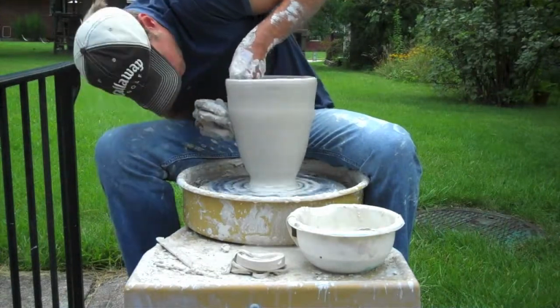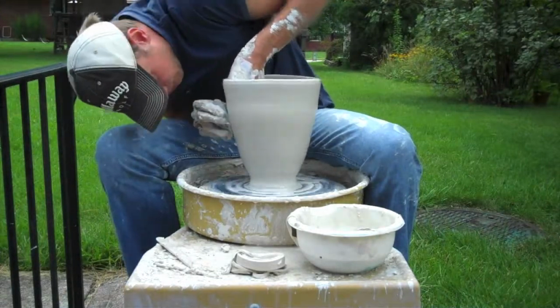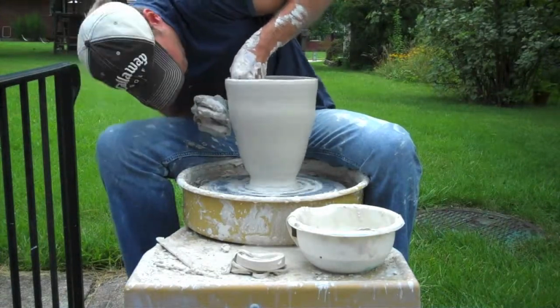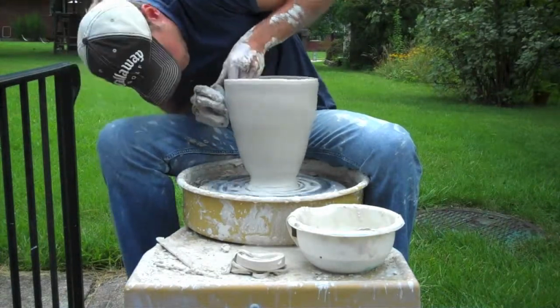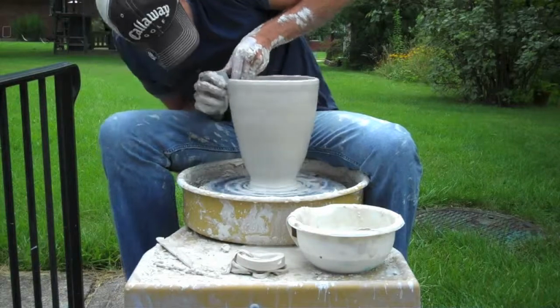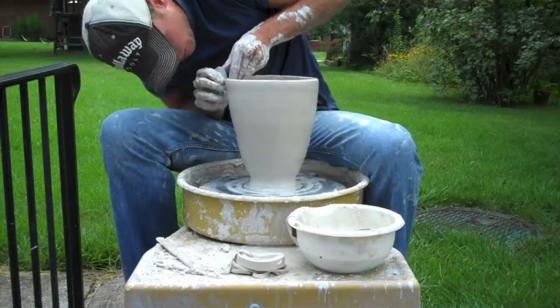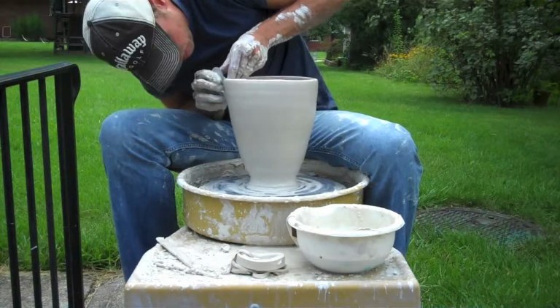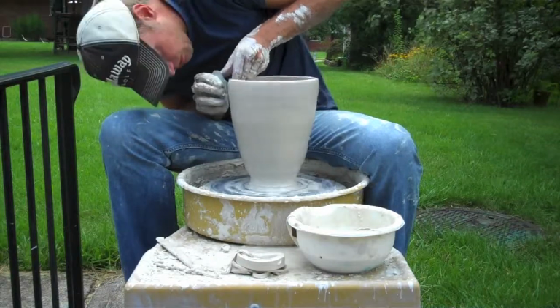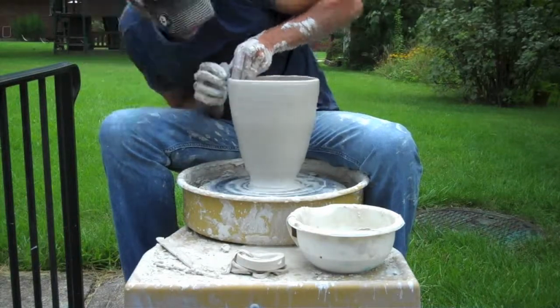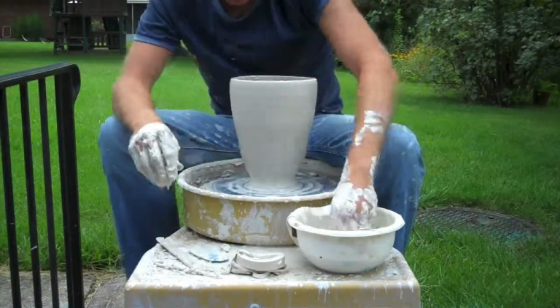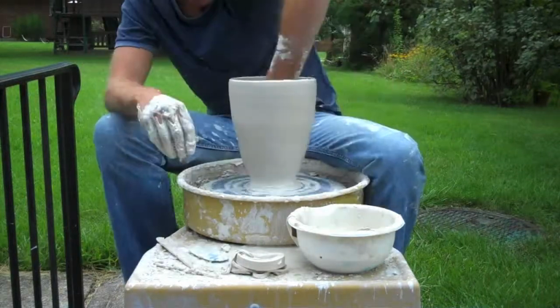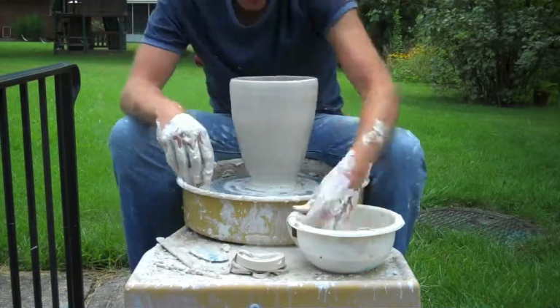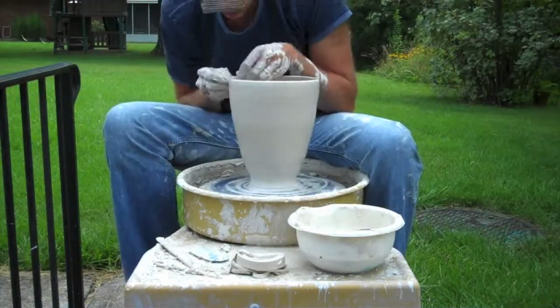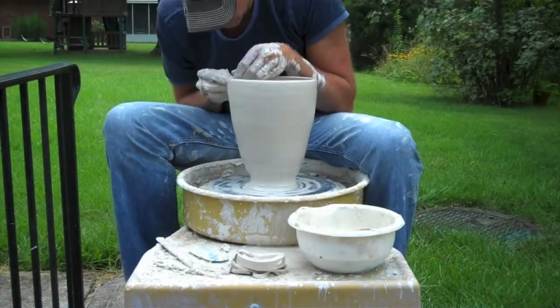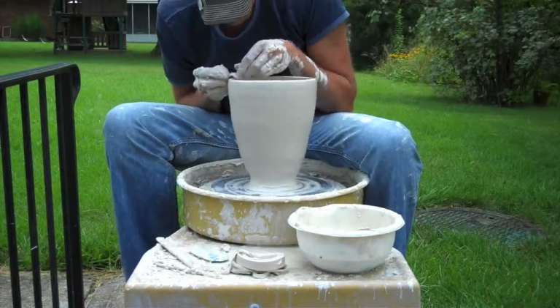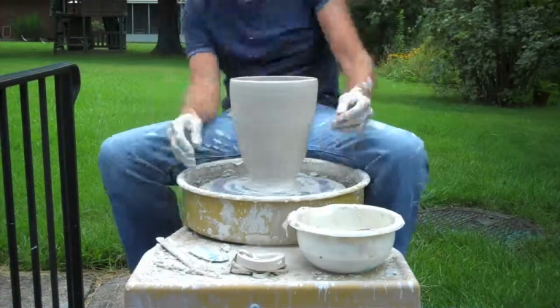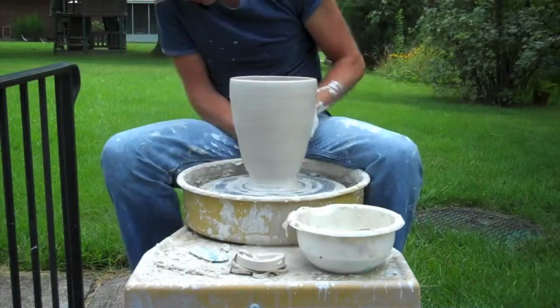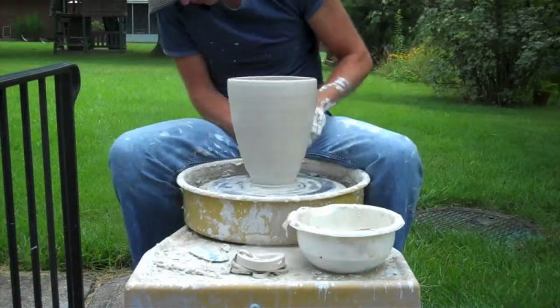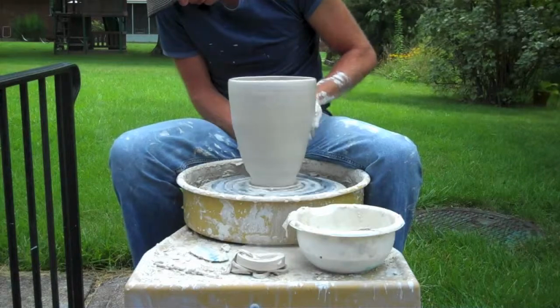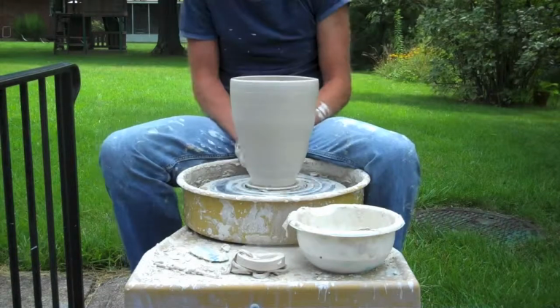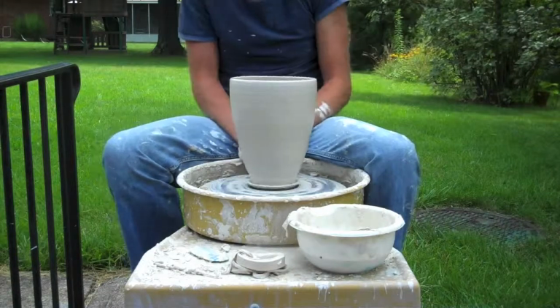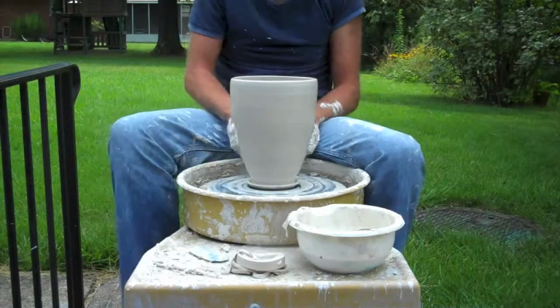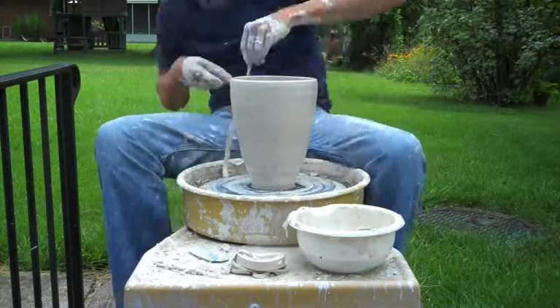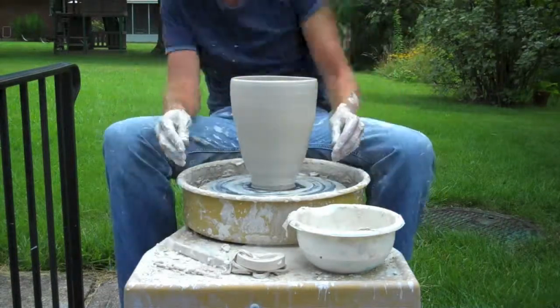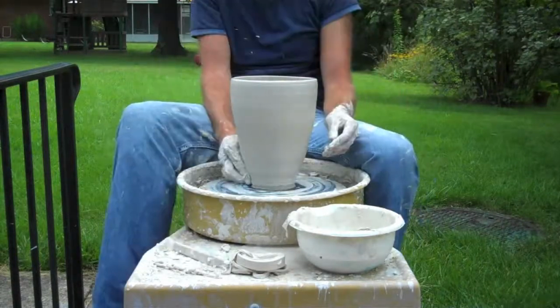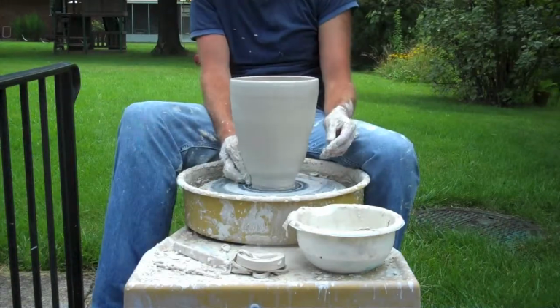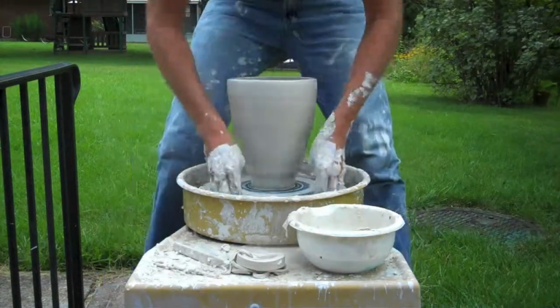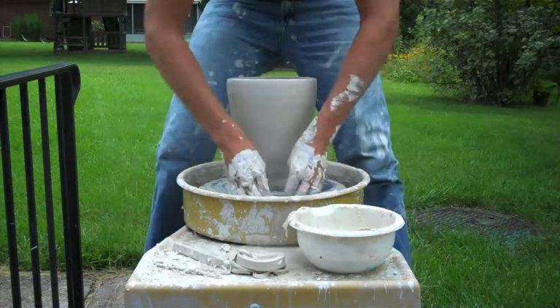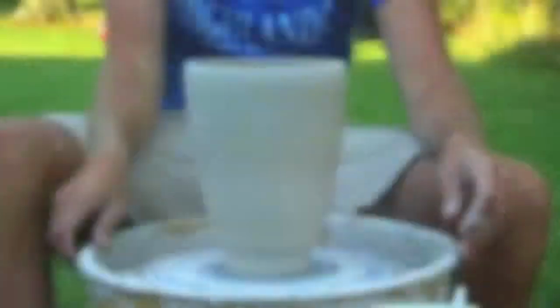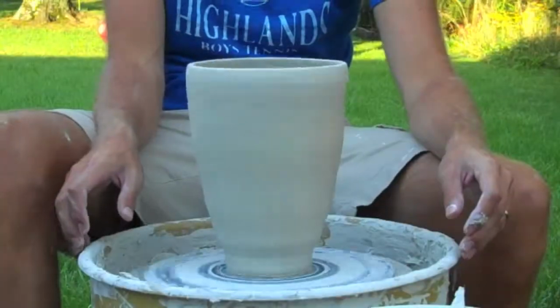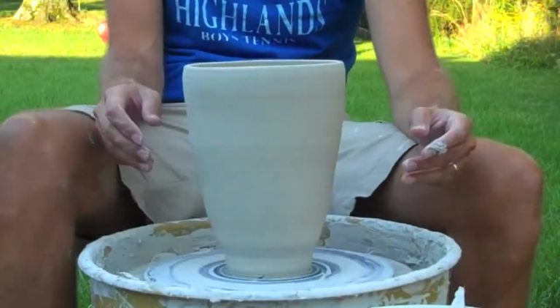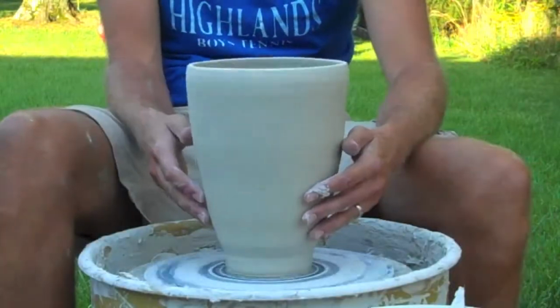Once I have the shape that I want, I'm using my chamois cloth, just running it out along the top and then taking some of the clay off the bottom. Basic simple shape — now I'll go back and trim some of this up.